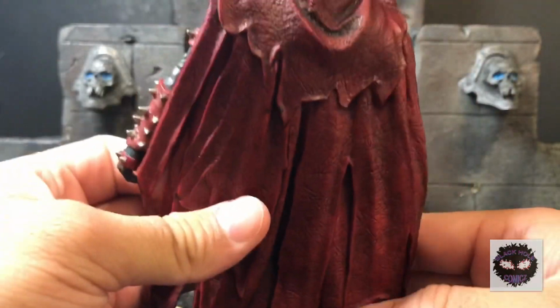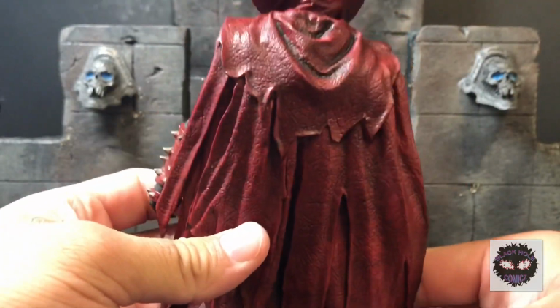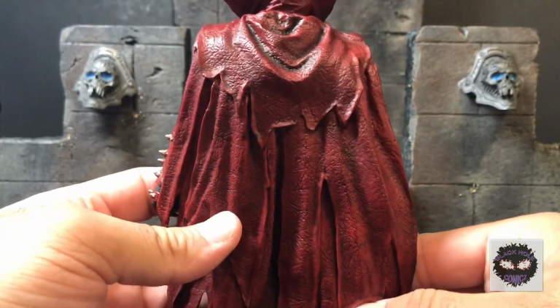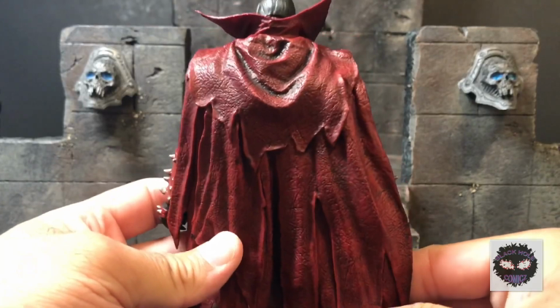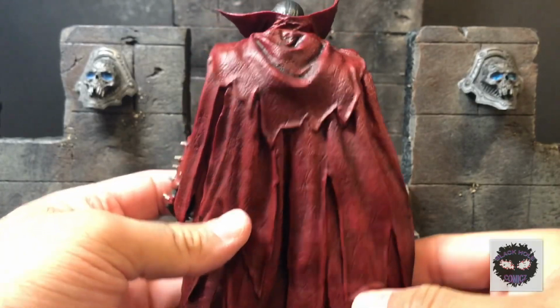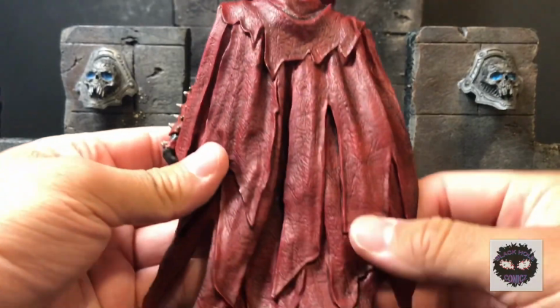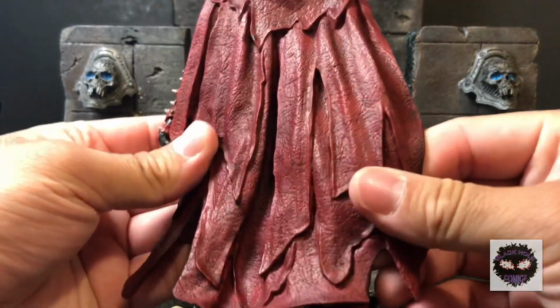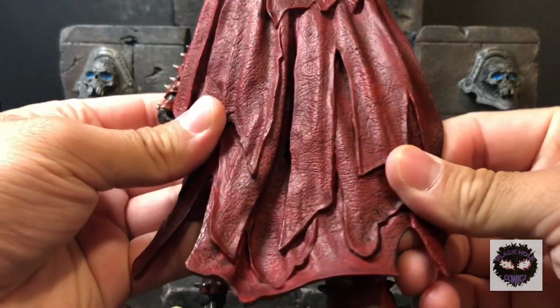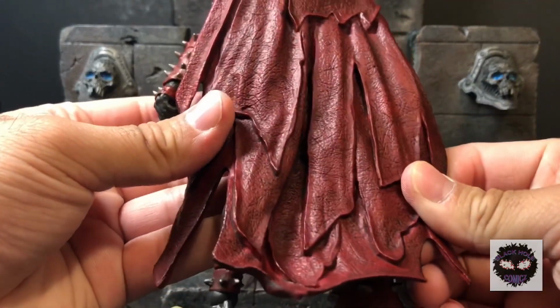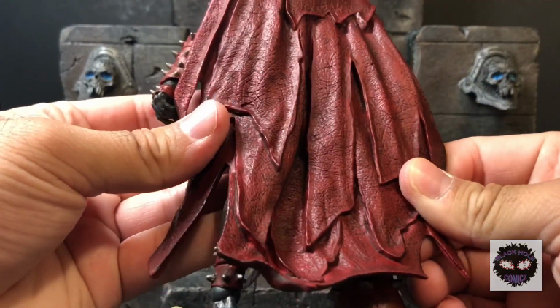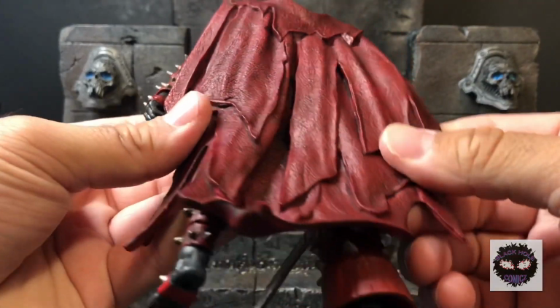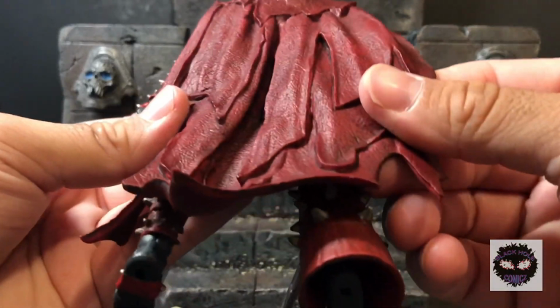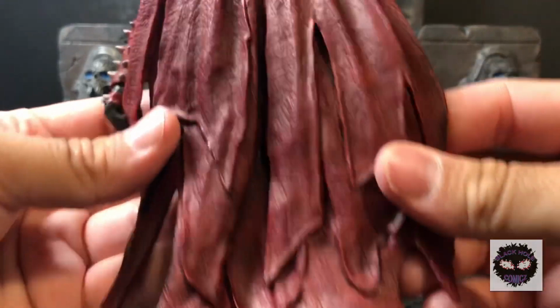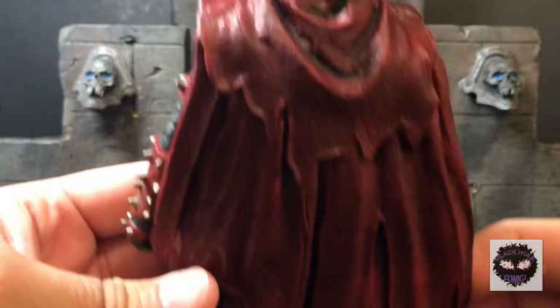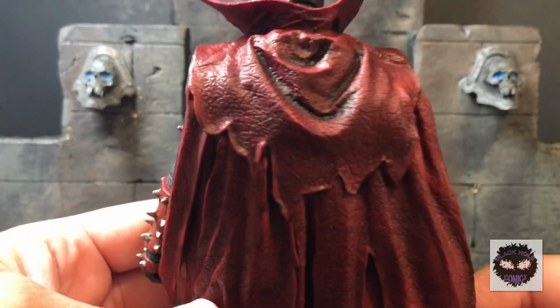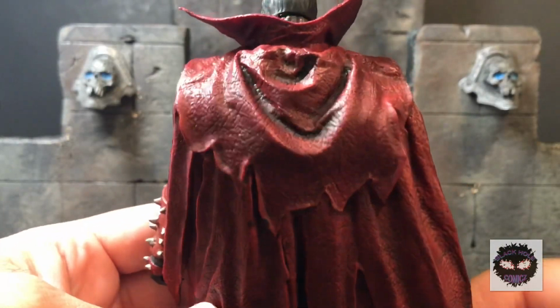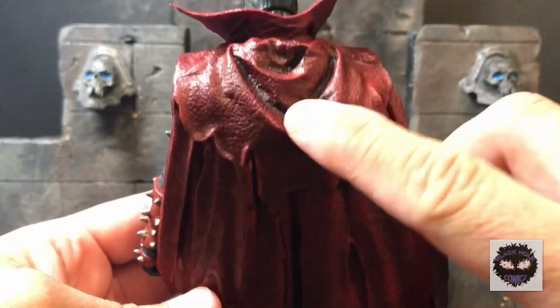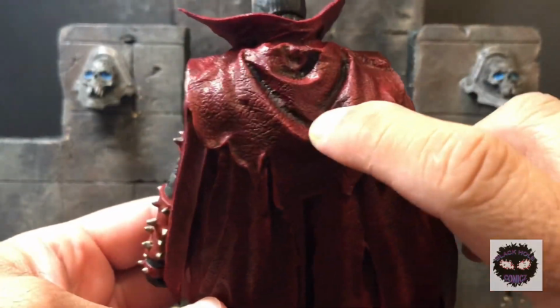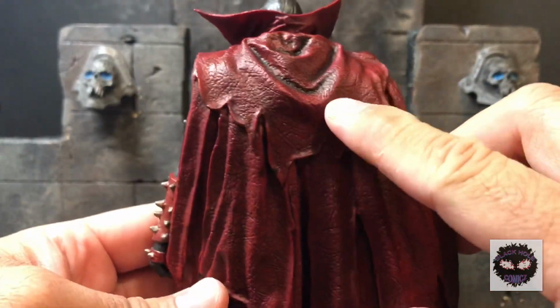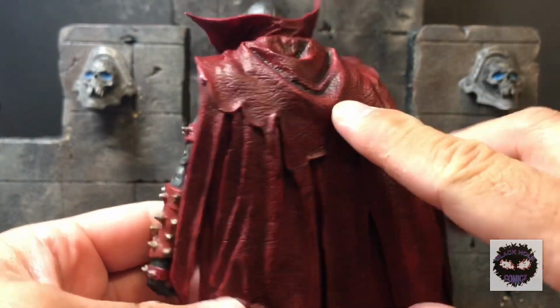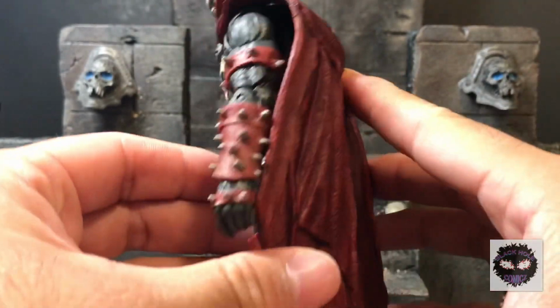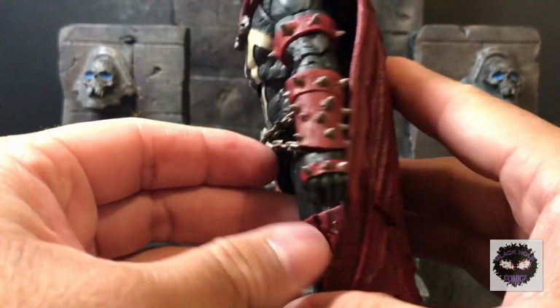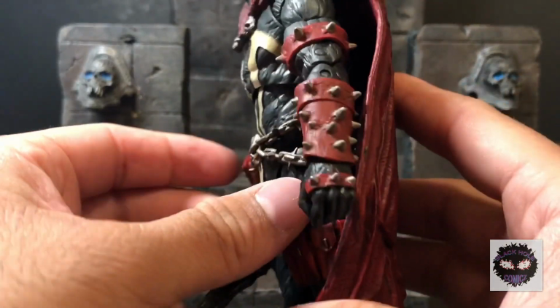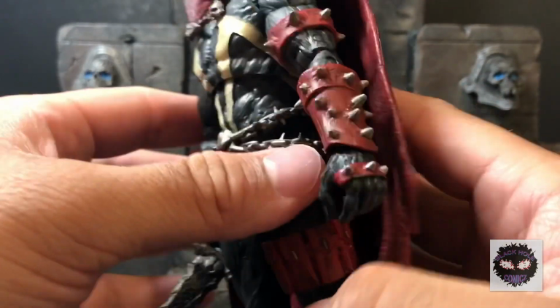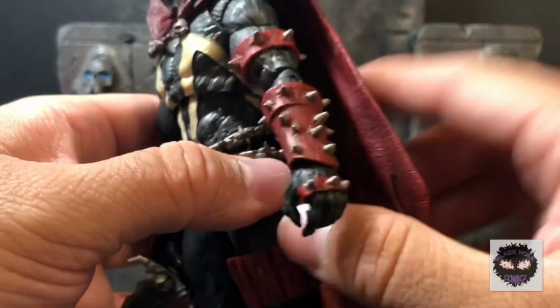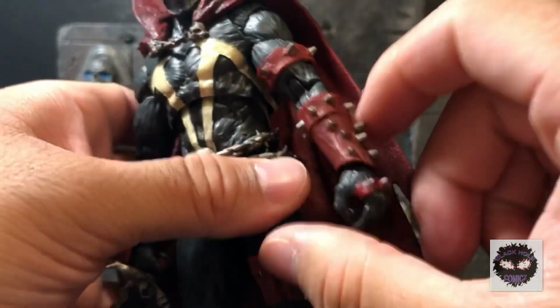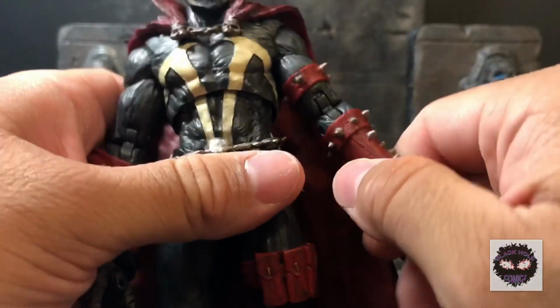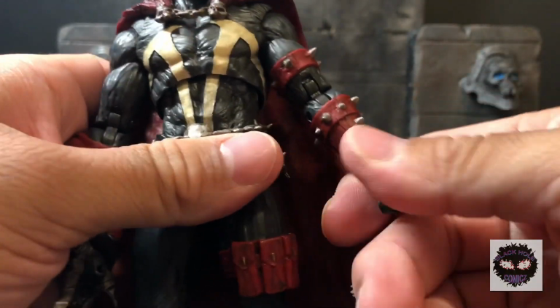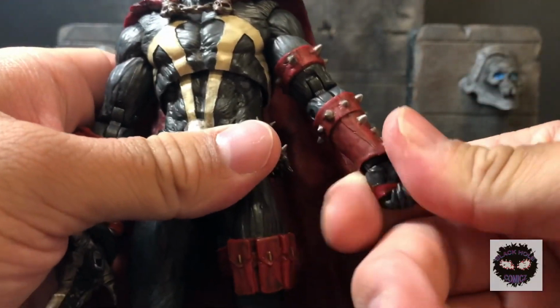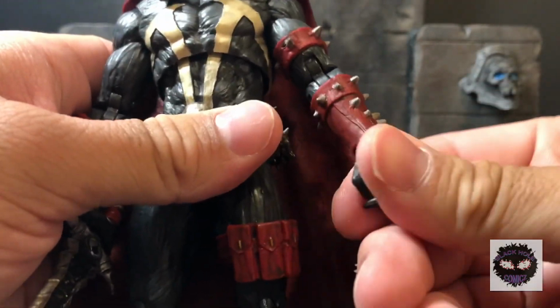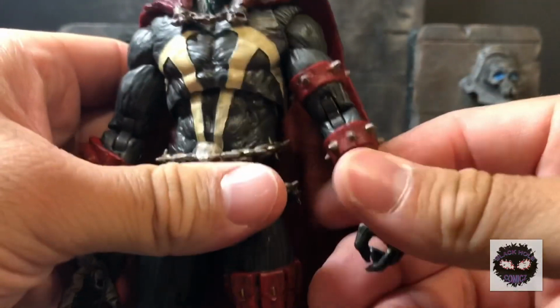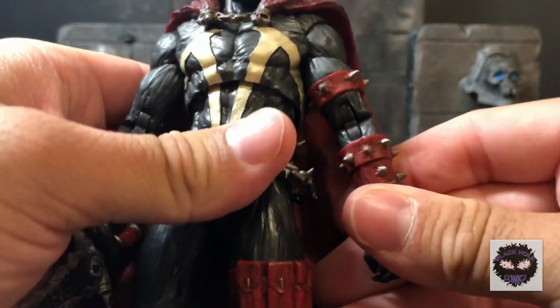The cape has really nice deco, sculpt, and paint — look at the washes, looks great. Definitely a cloth cape would have been nice, but I know we're not going to get that for 20 bucks.